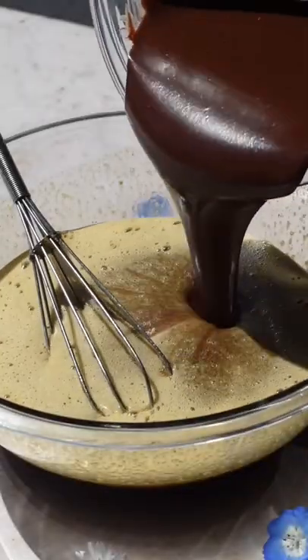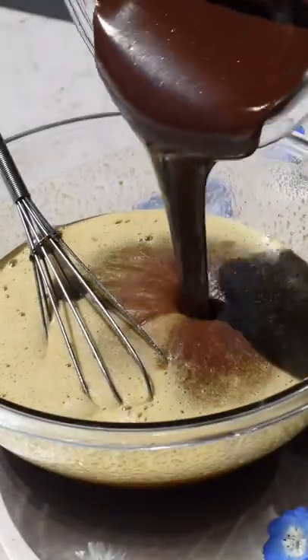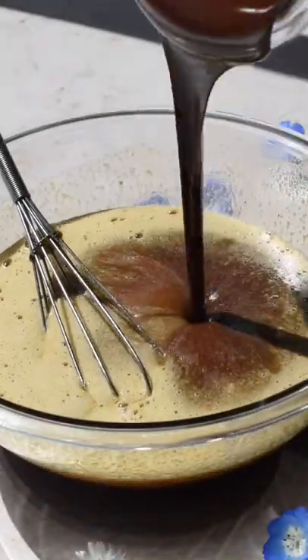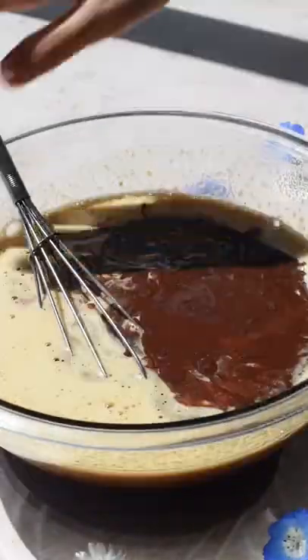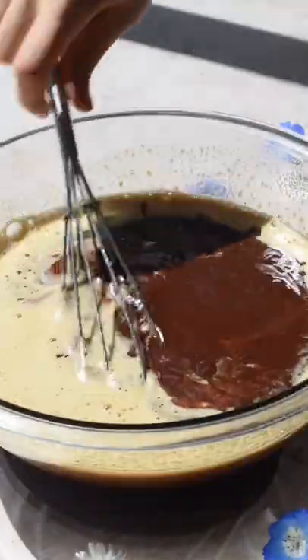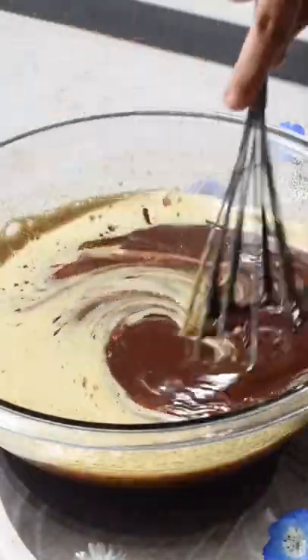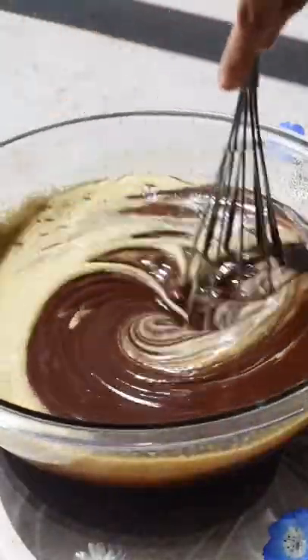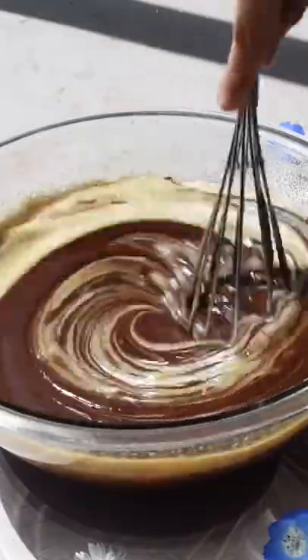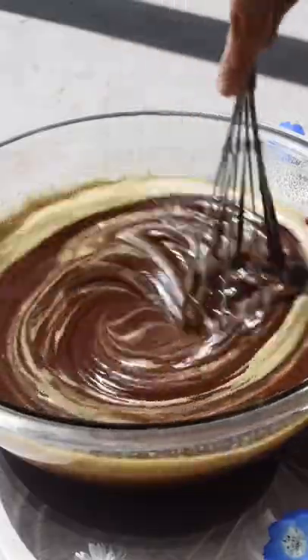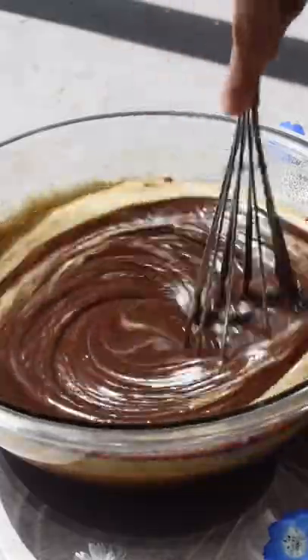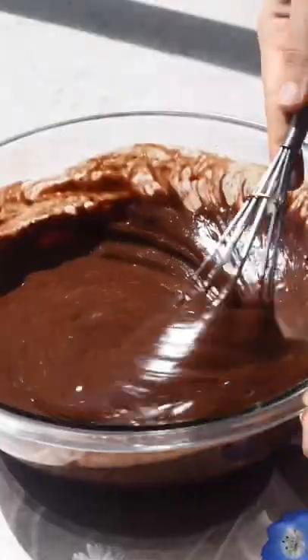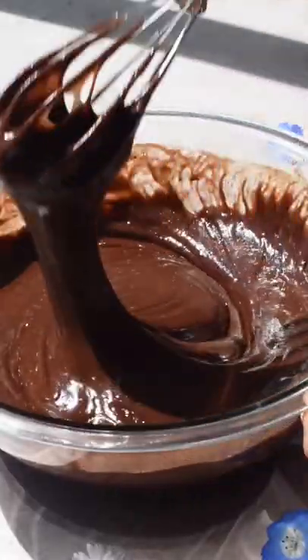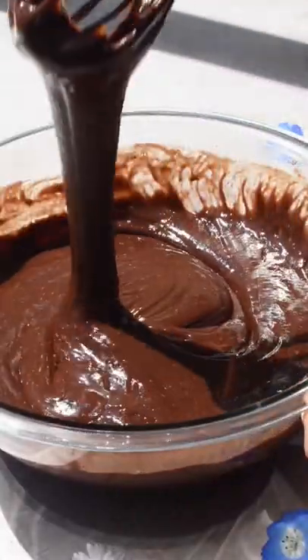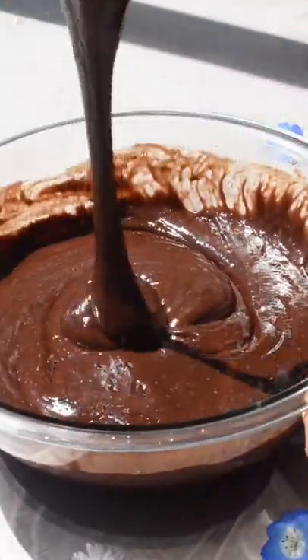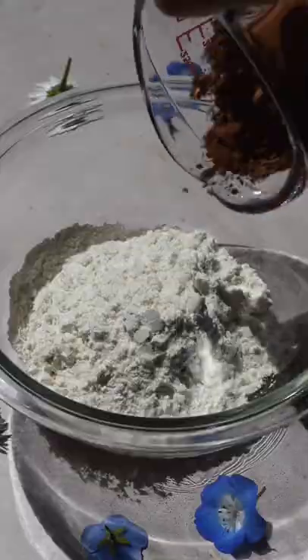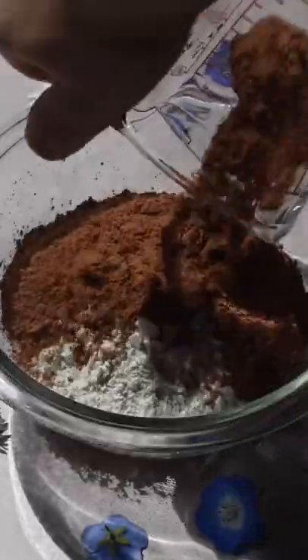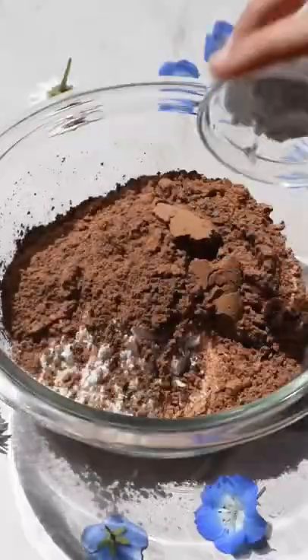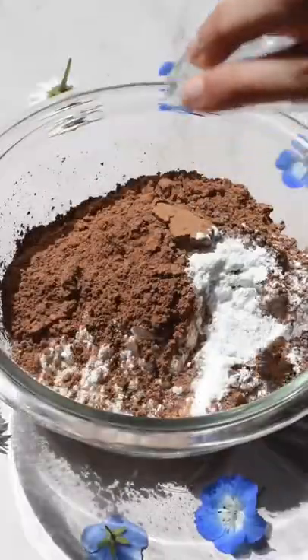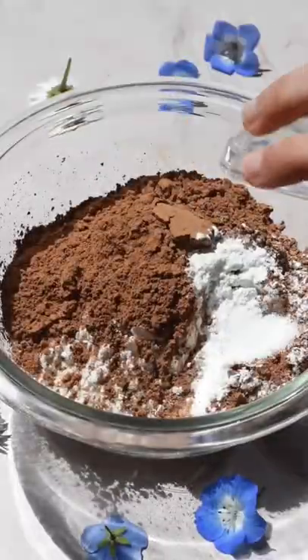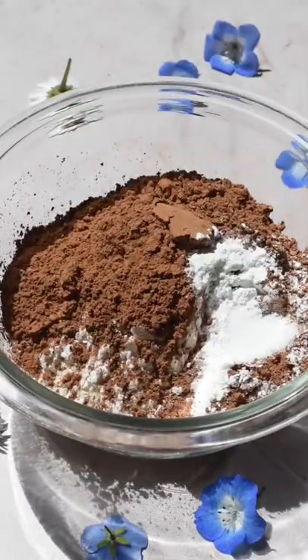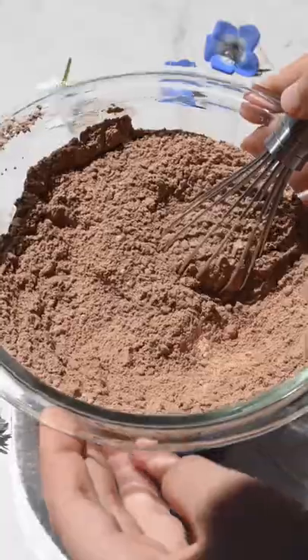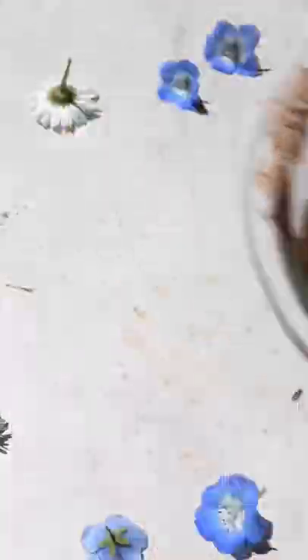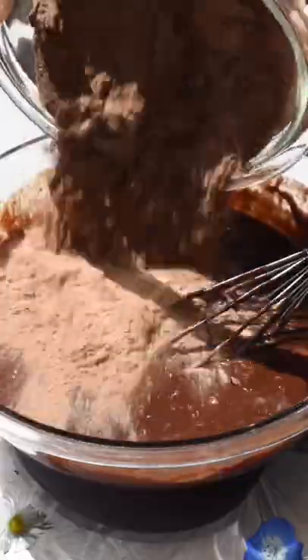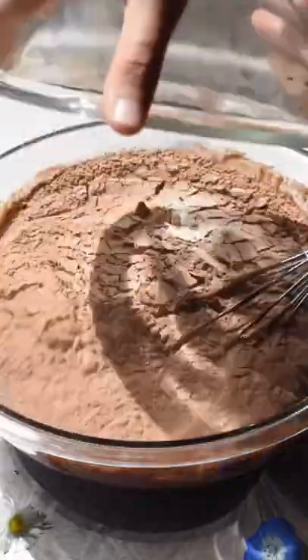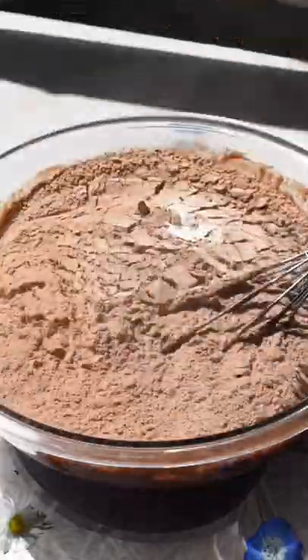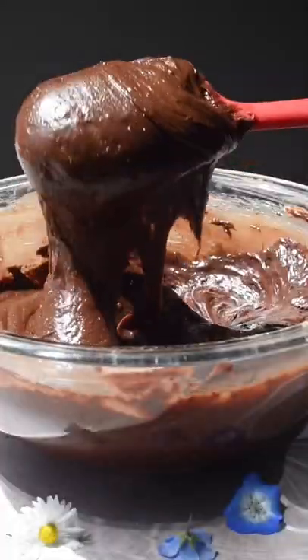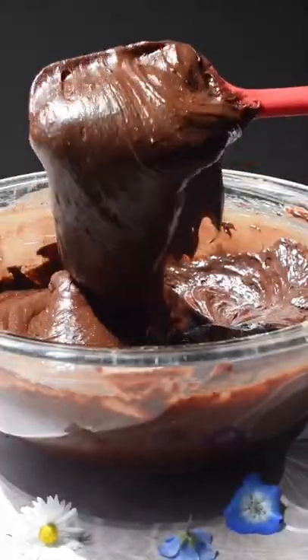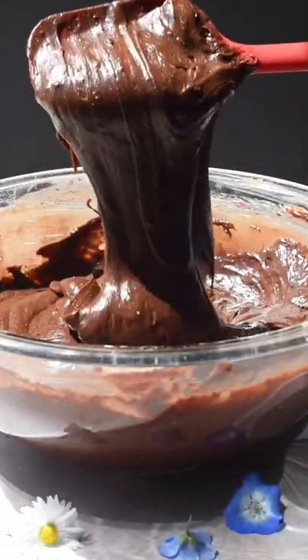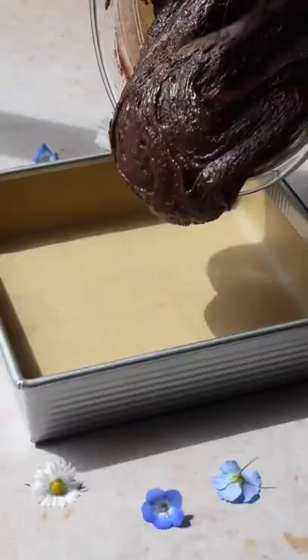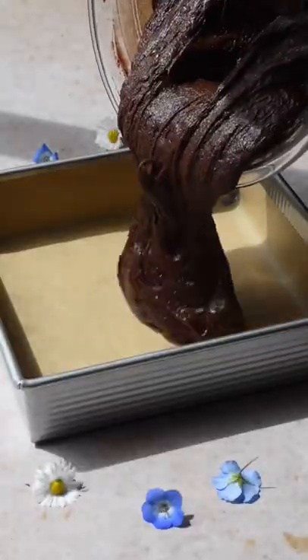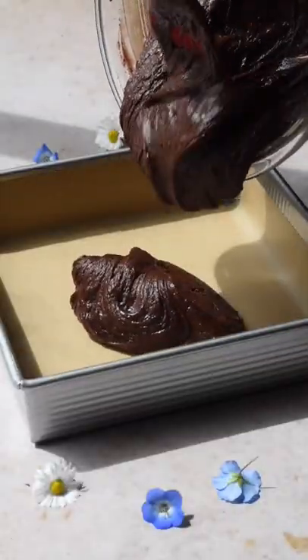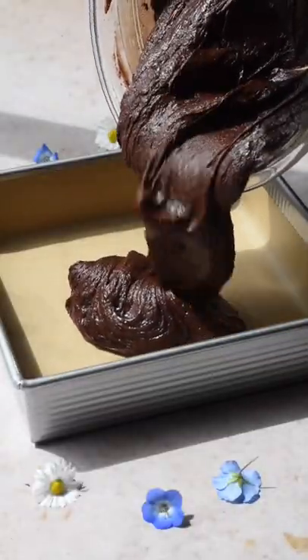Now pour the cooled chocolate into the egg mixture and whisk until combined. The batter will be pretty thick. Now in a small bowl, whisk together your dry ingredients. Fold the dry ingredients into the wet until combined, and be sure not to over mix.